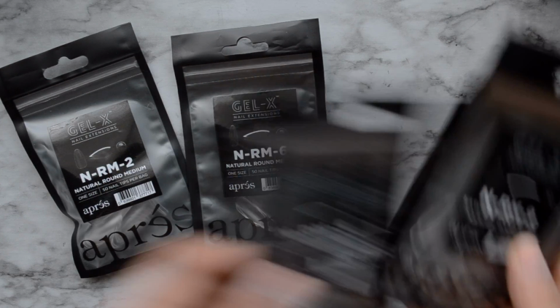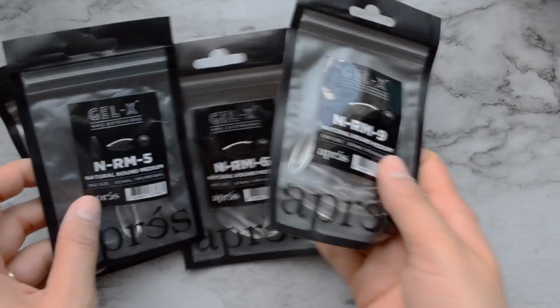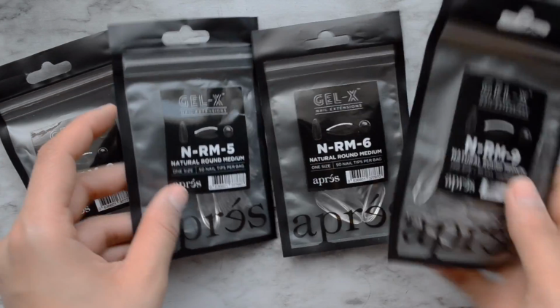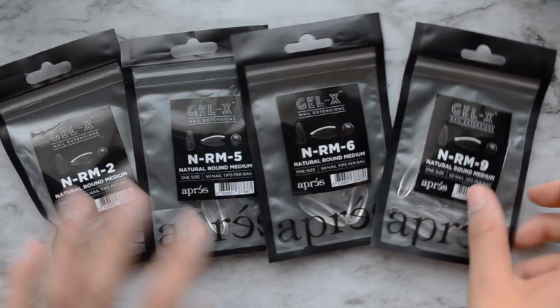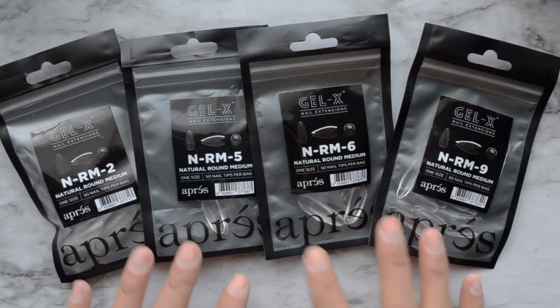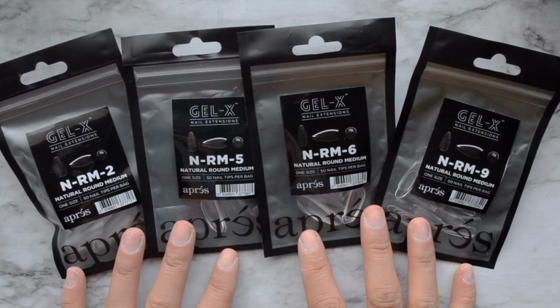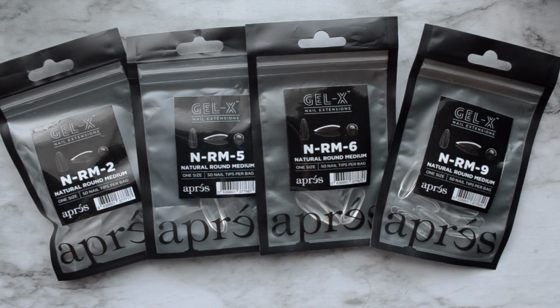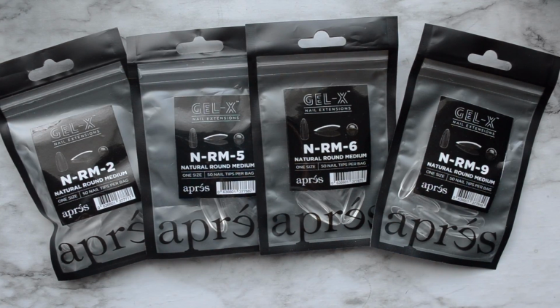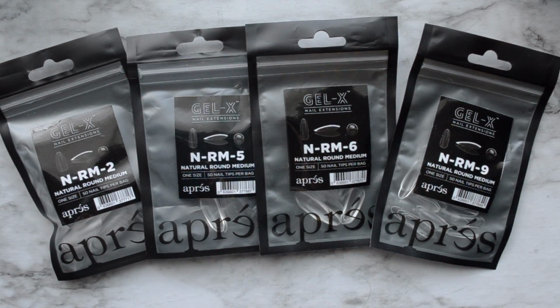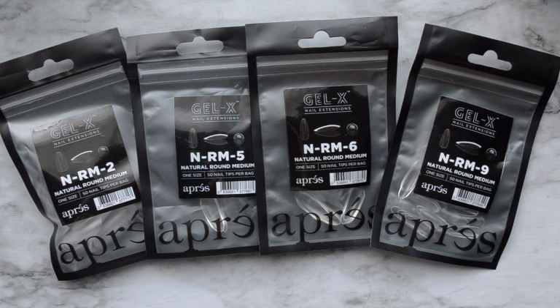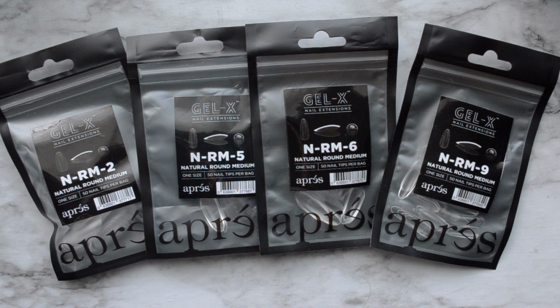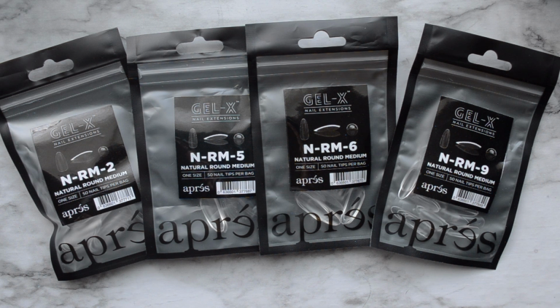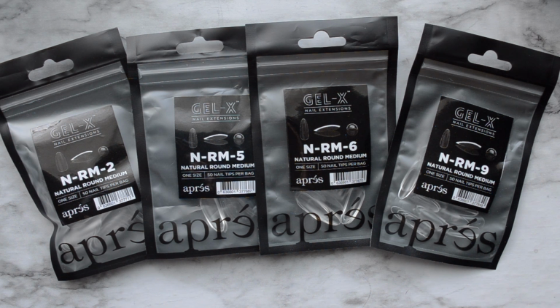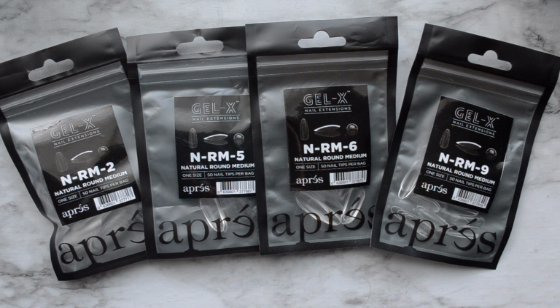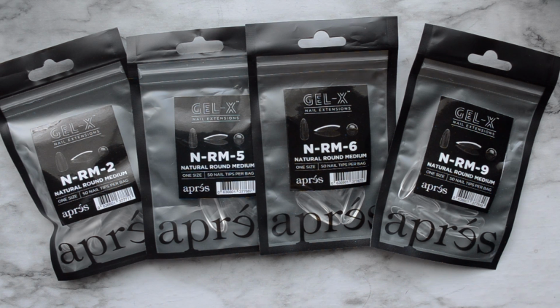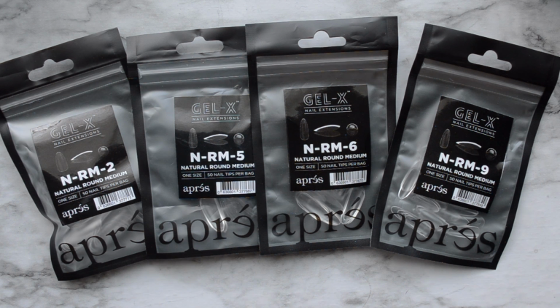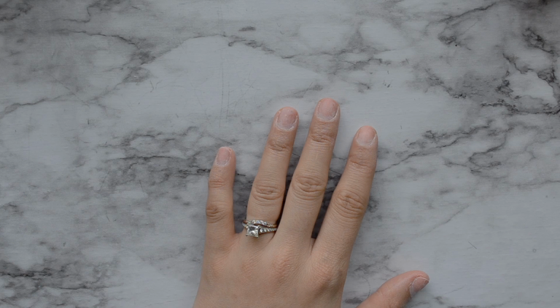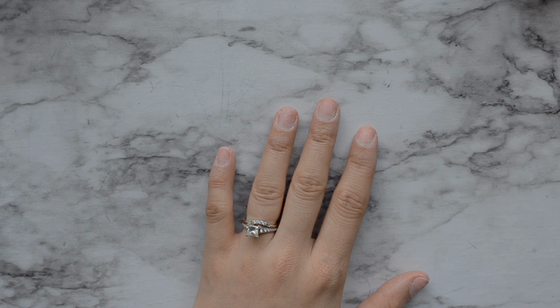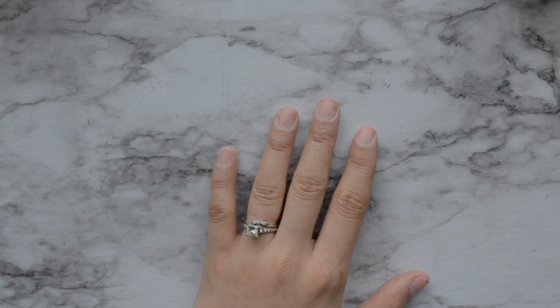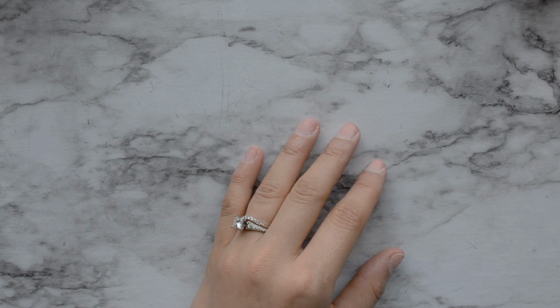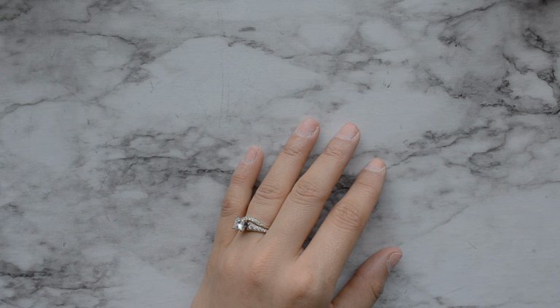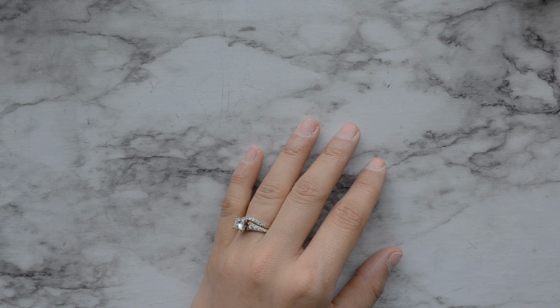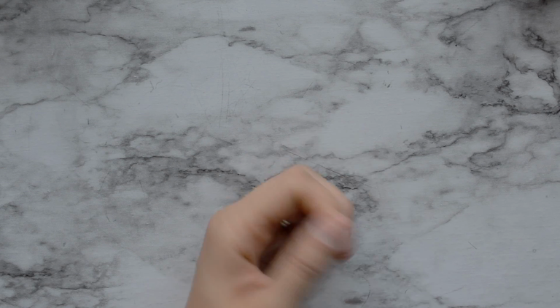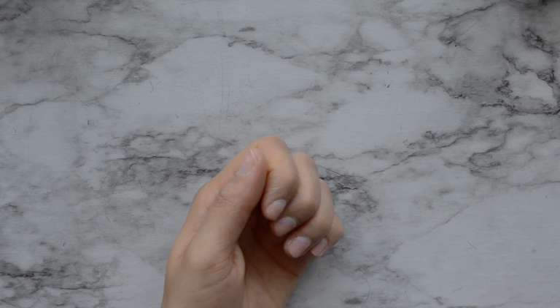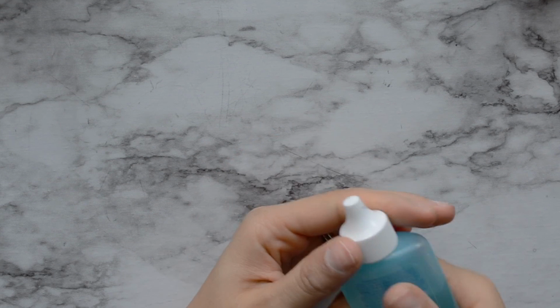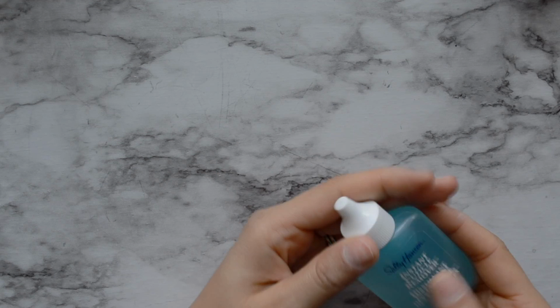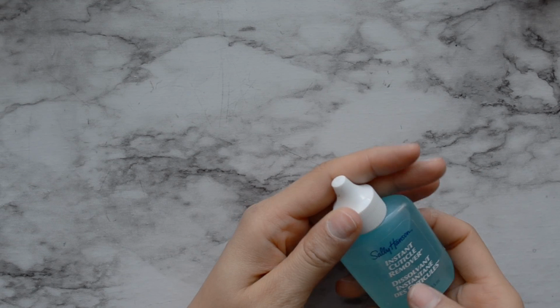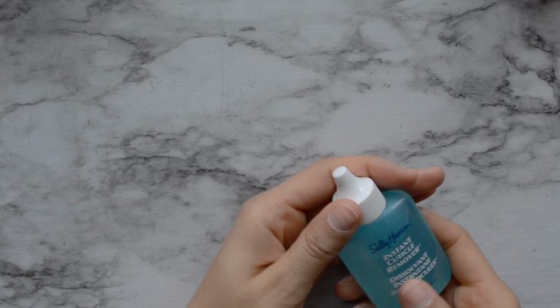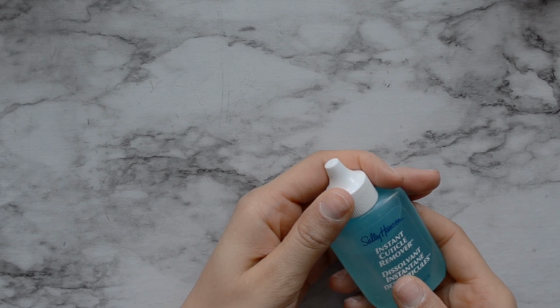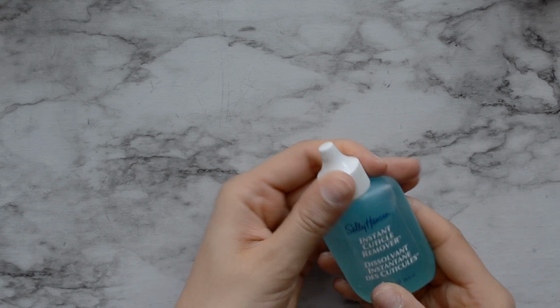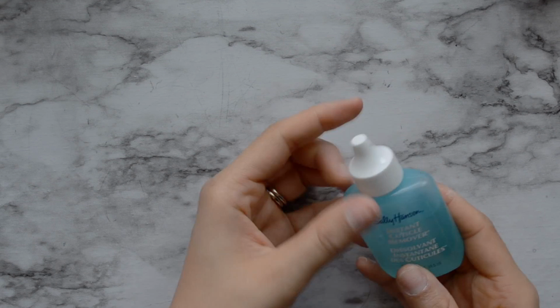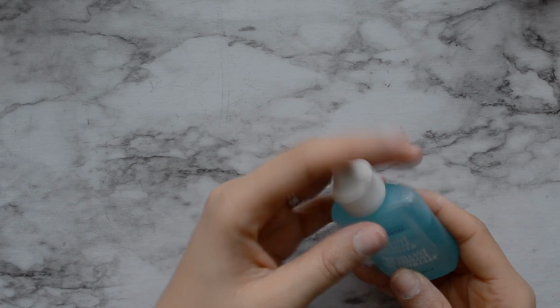These are the refill packs that I got from Apriest. I already knew the size of my nails from just doing my nails for so long, so I just bought the packs in the size of my nails, which saves a lot of money.